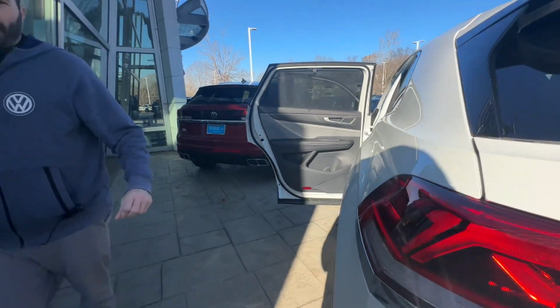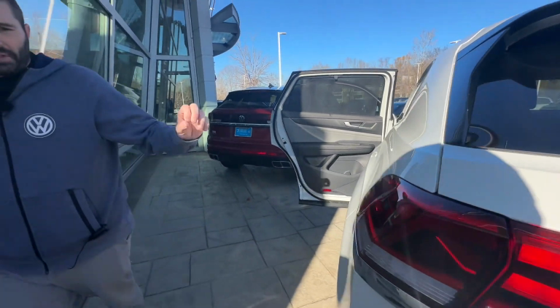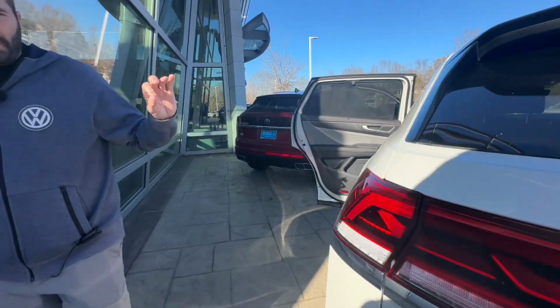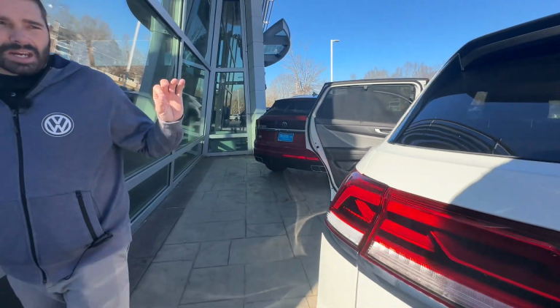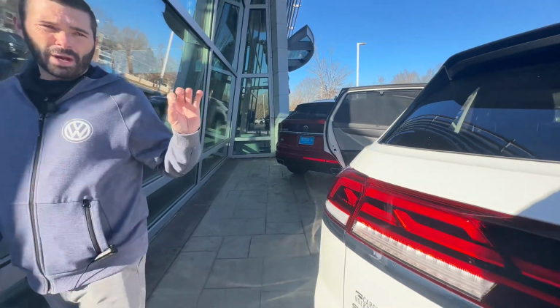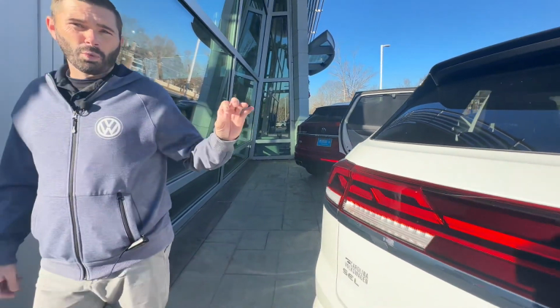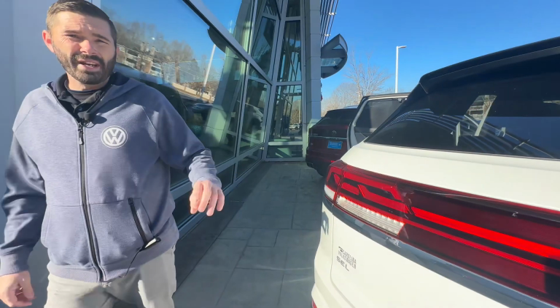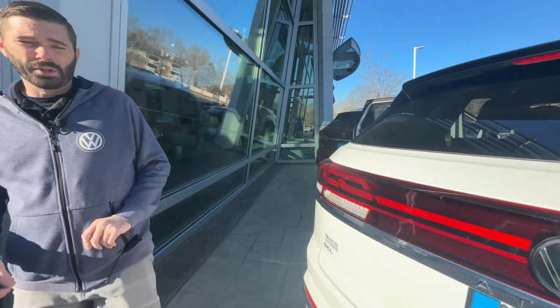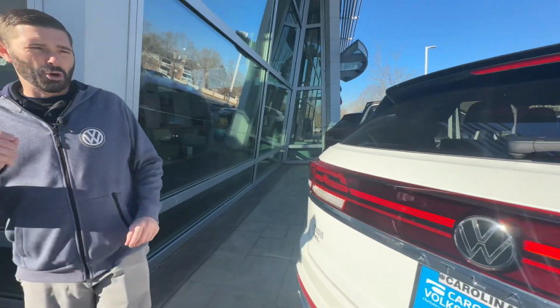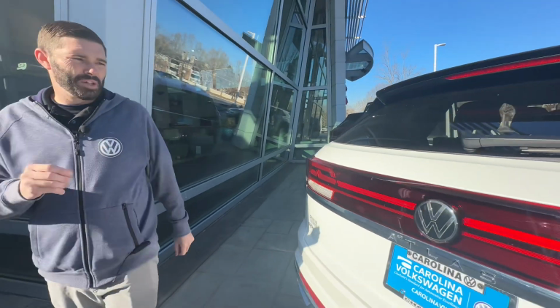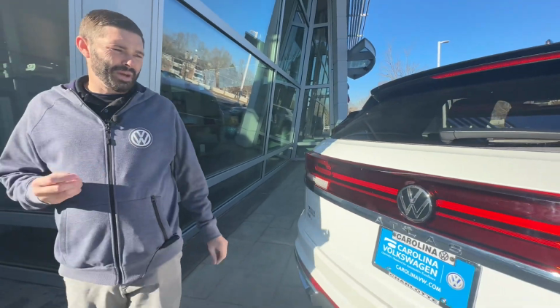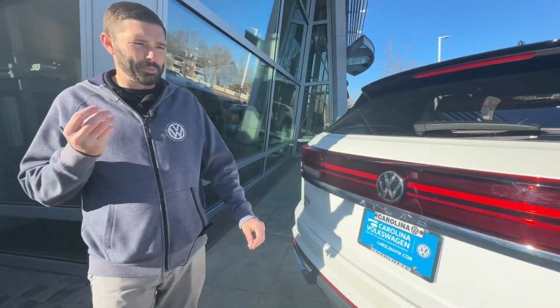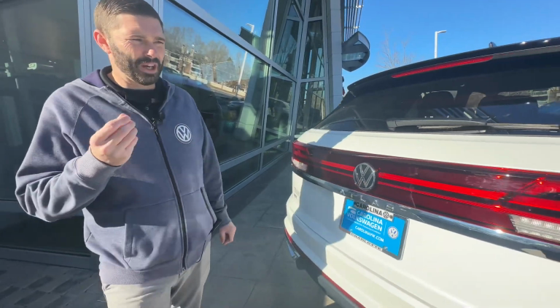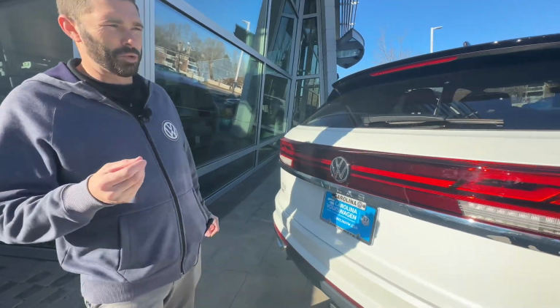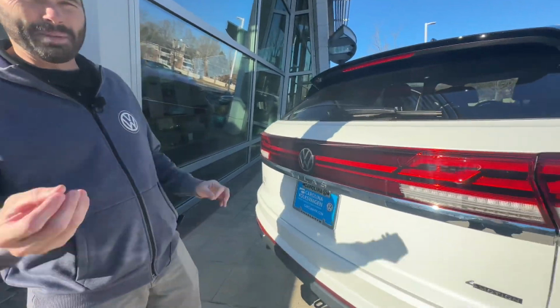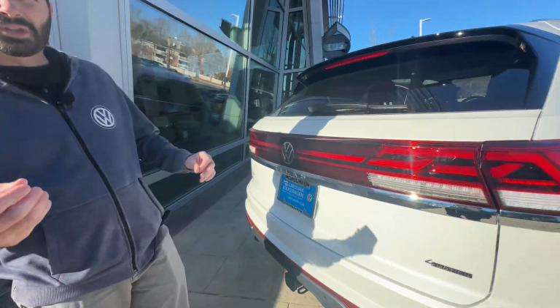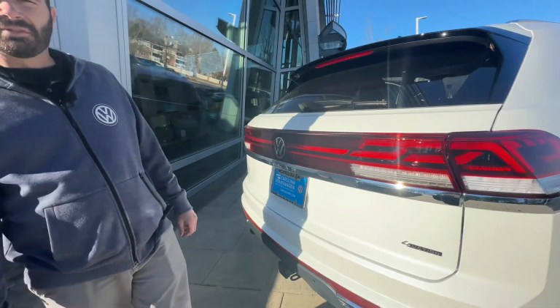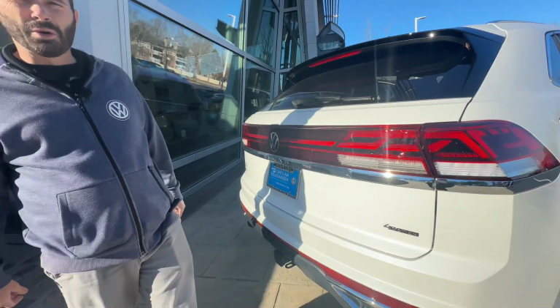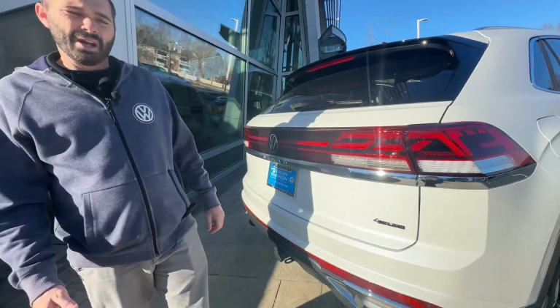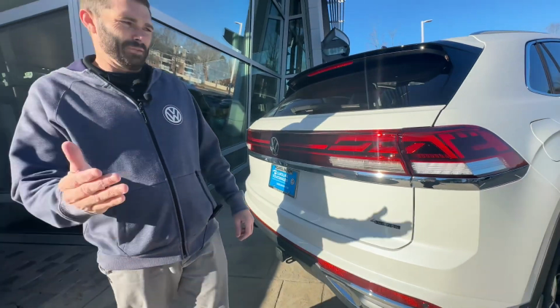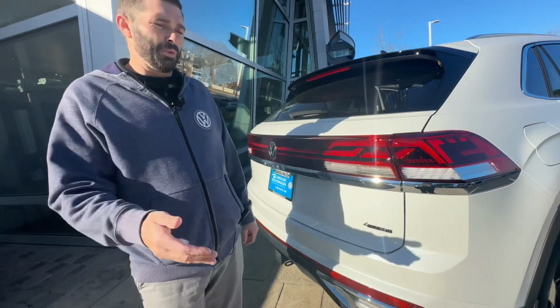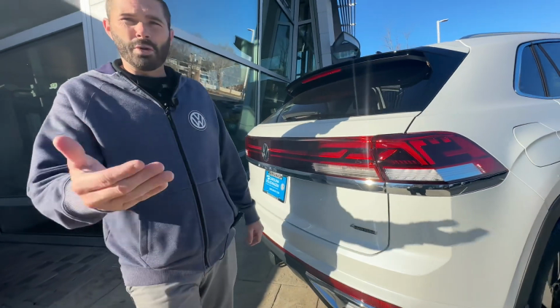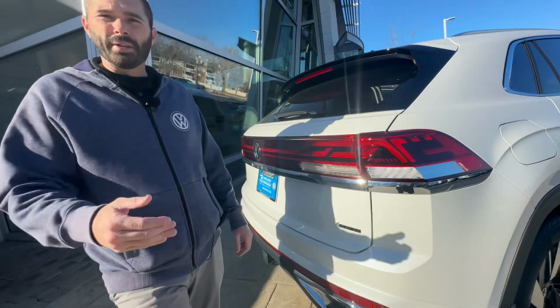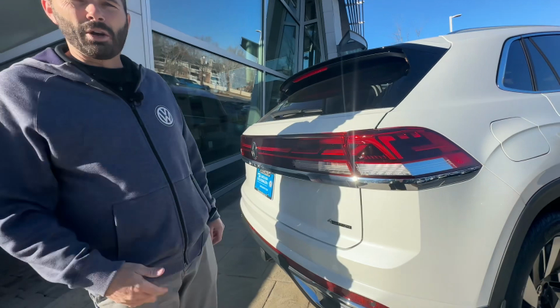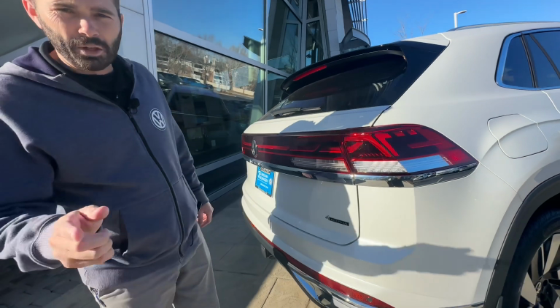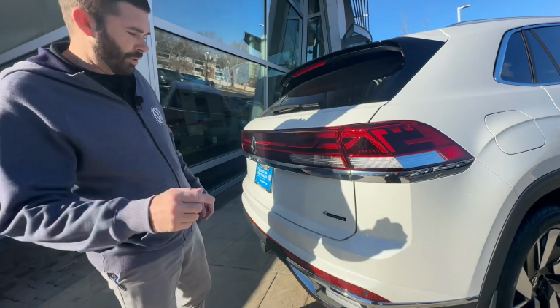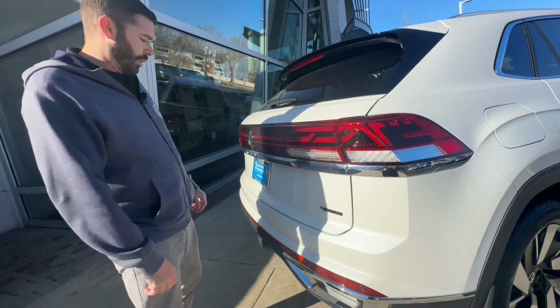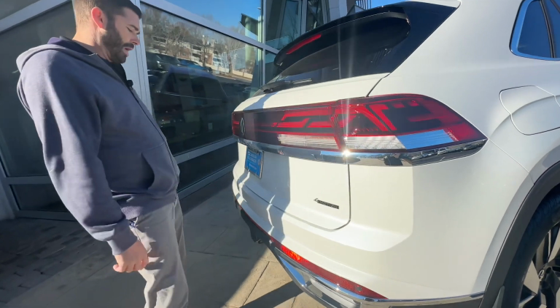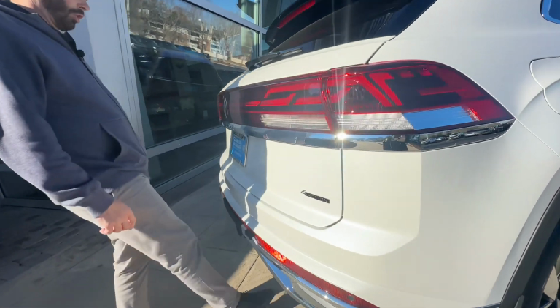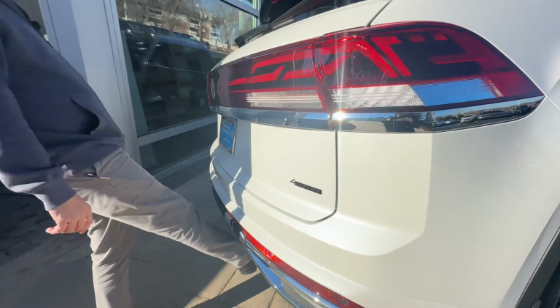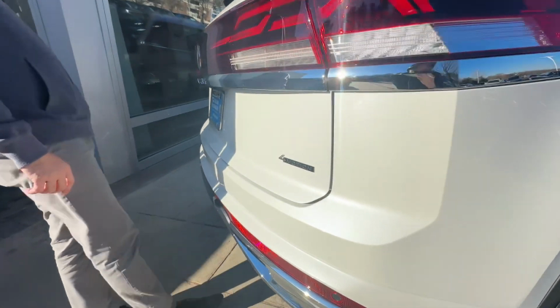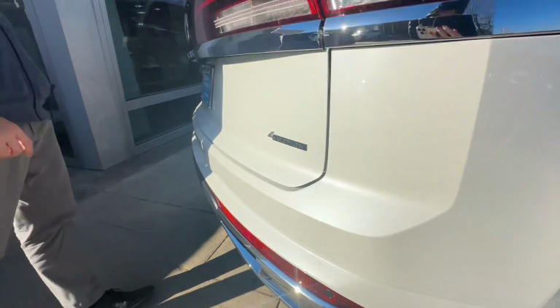Now this isn't just a regular white either. This is Opal White, so you have a nice pearlescent finish to it. You may be able to see it in the video, but if not, when you come in to take a look at this beautiful car and drive it home, you'll be able to see it.